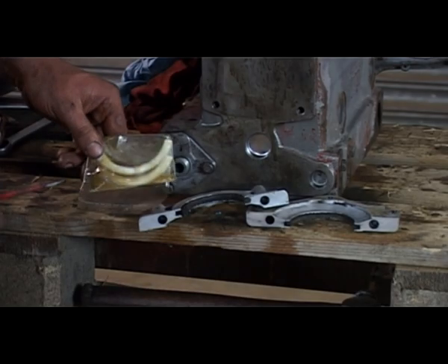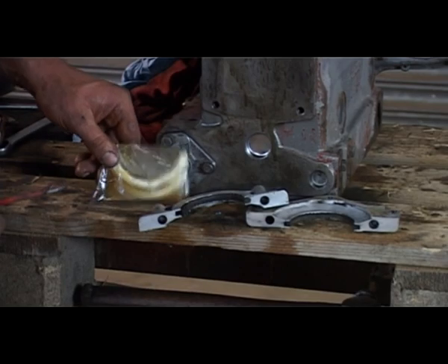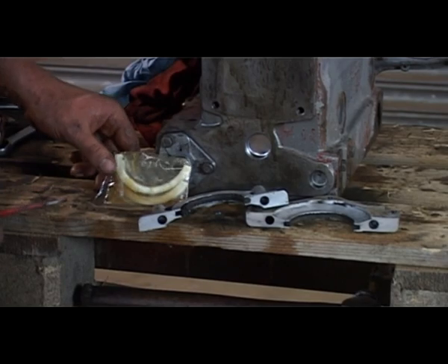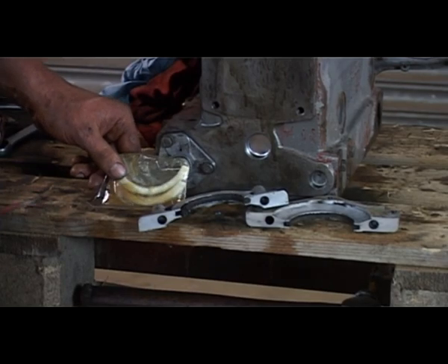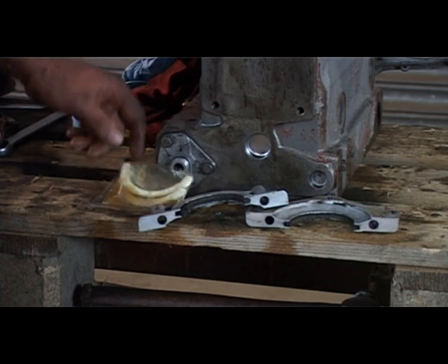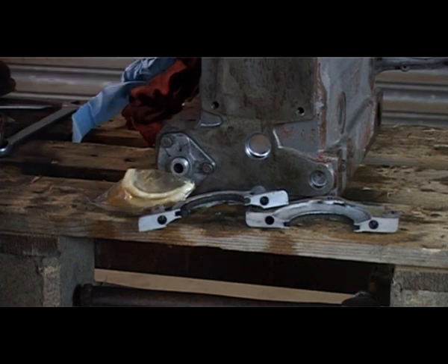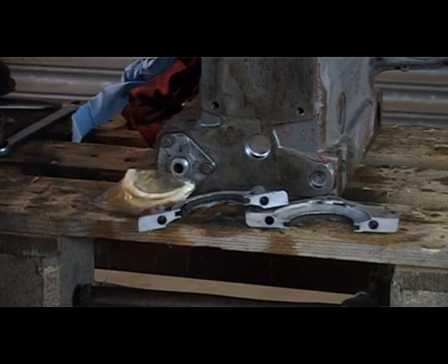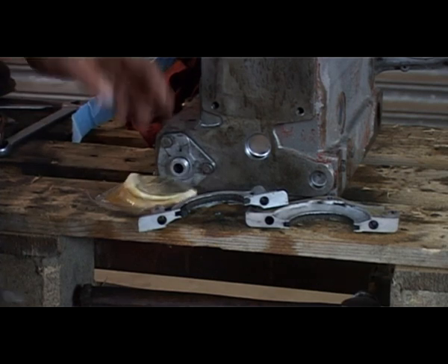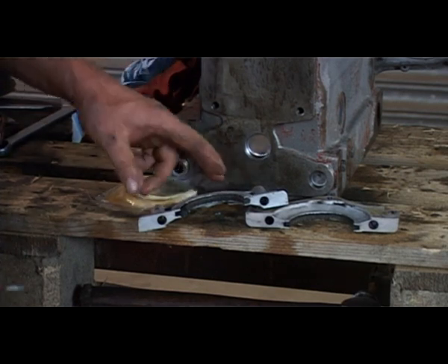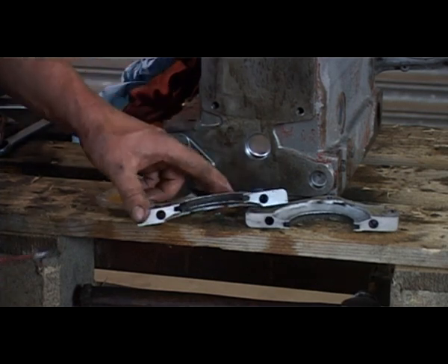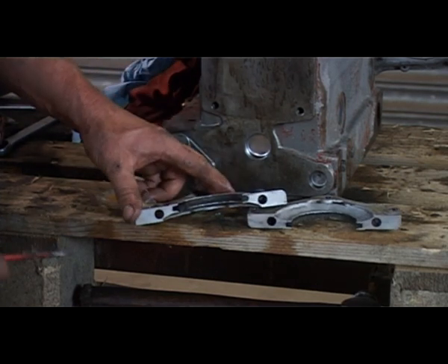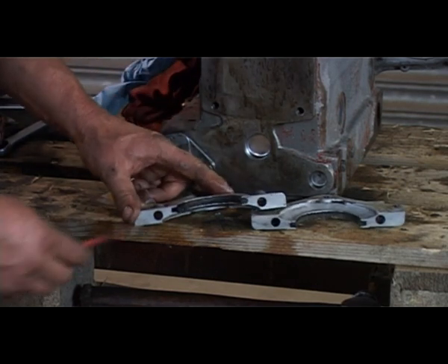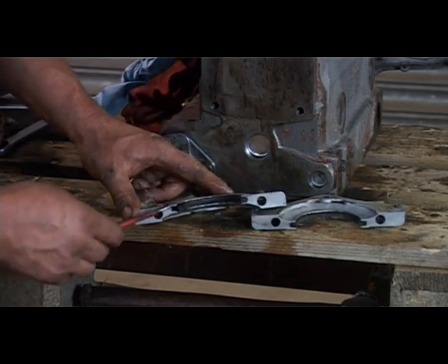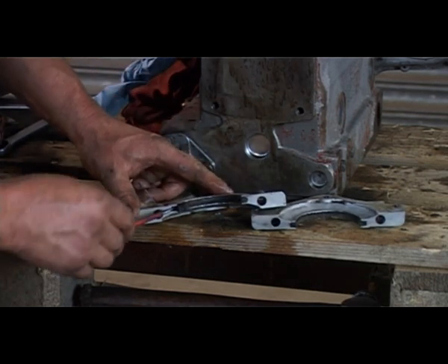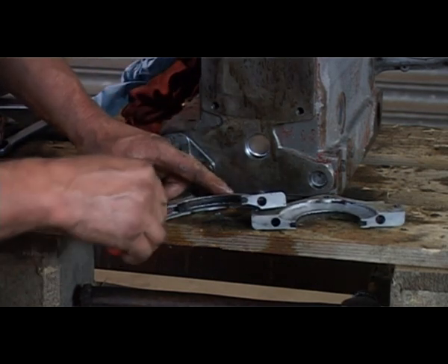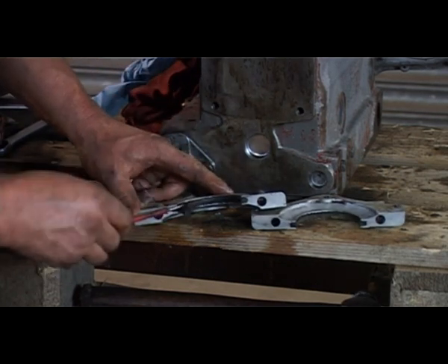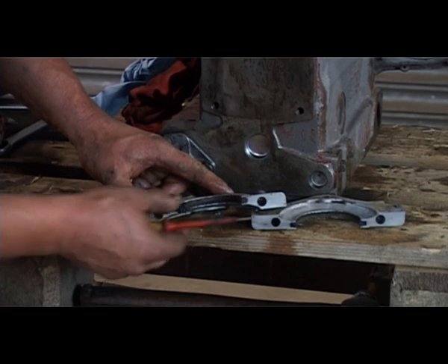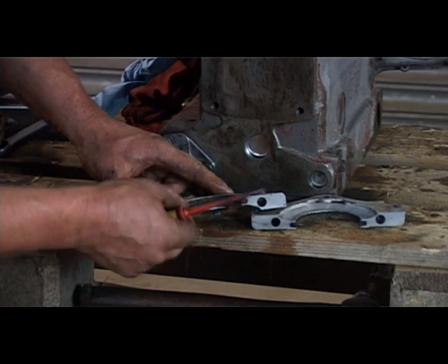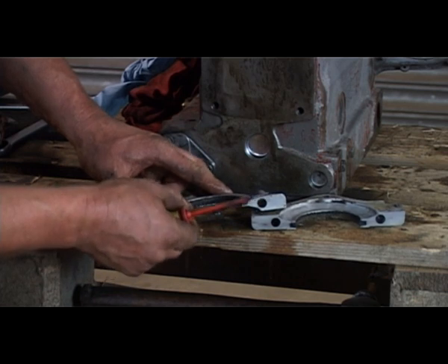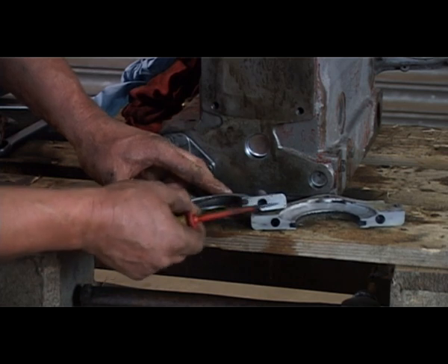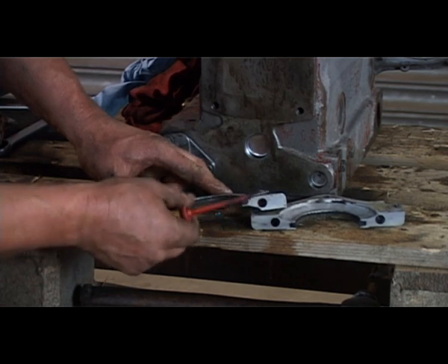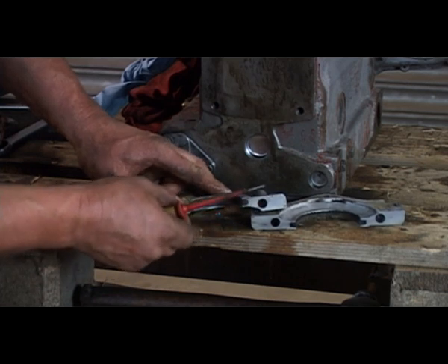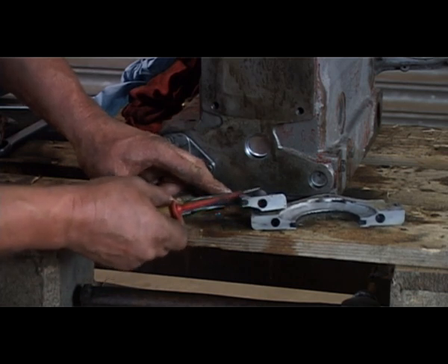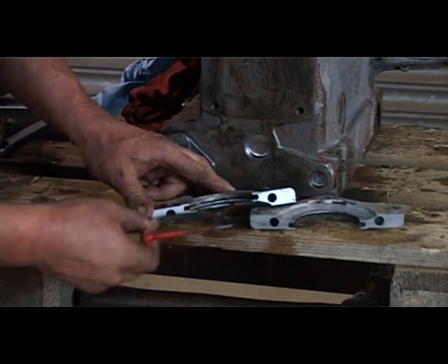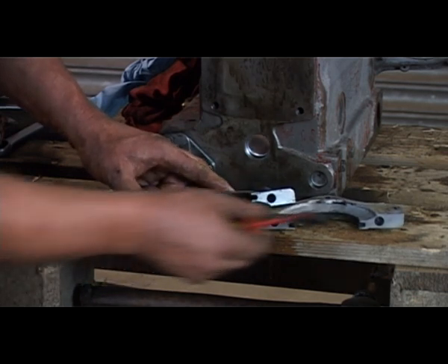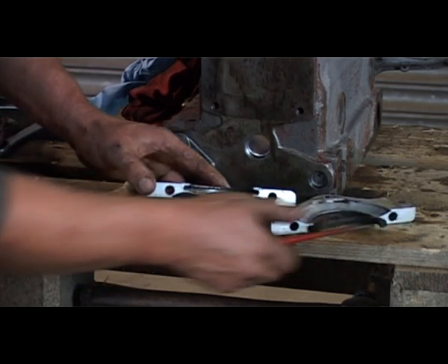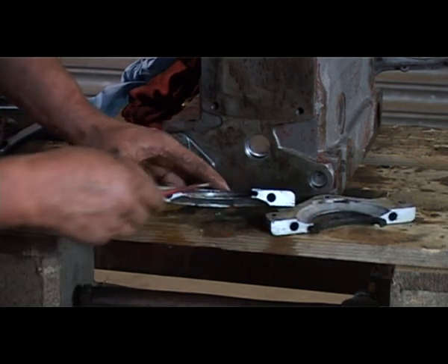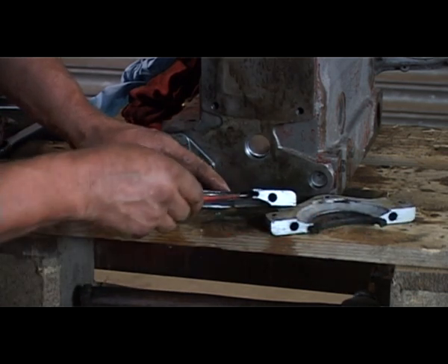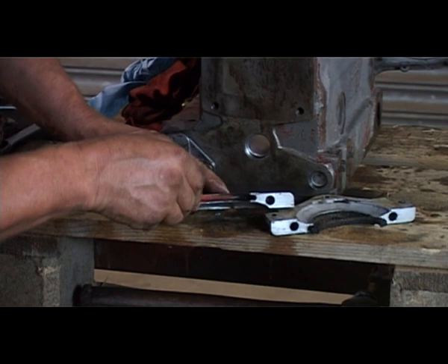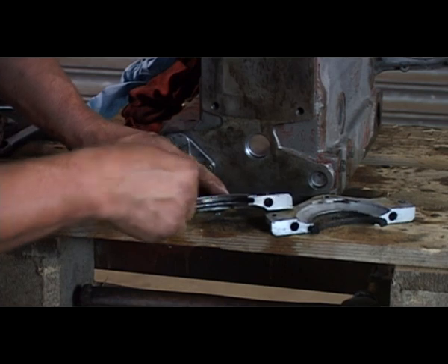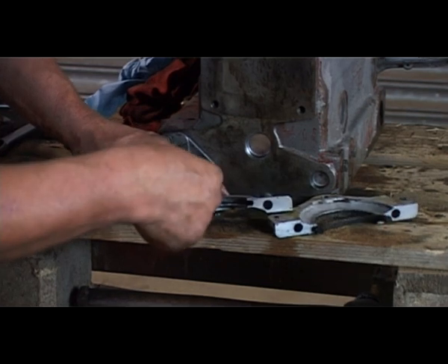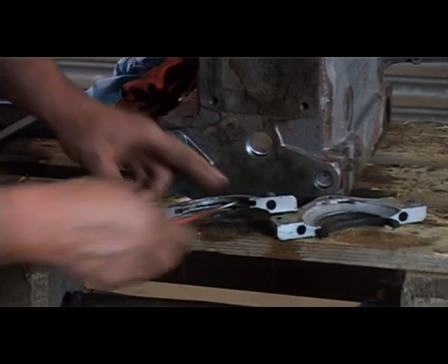Now we're on to the rope seals for the back of the crankshaft — everybody's favourite. First of all we need to pull out the original seals and then clean up the grooves in there nice and clean.